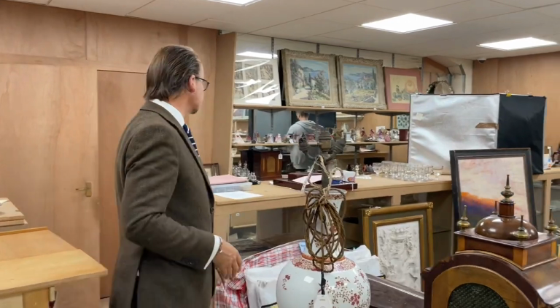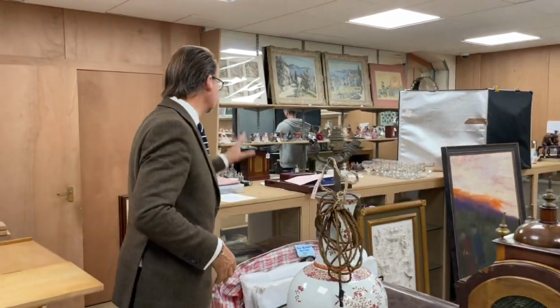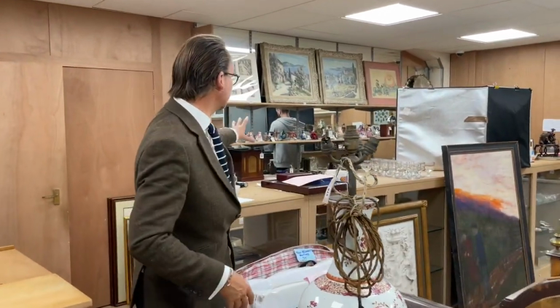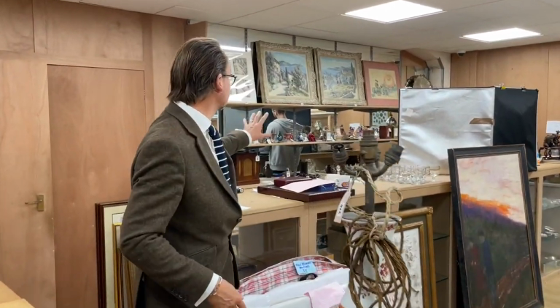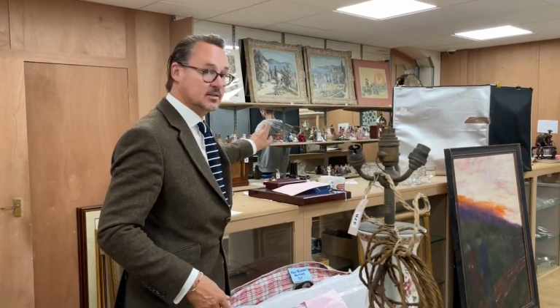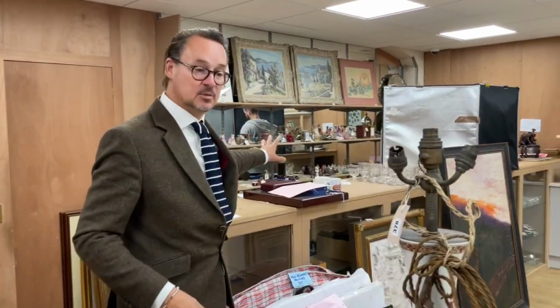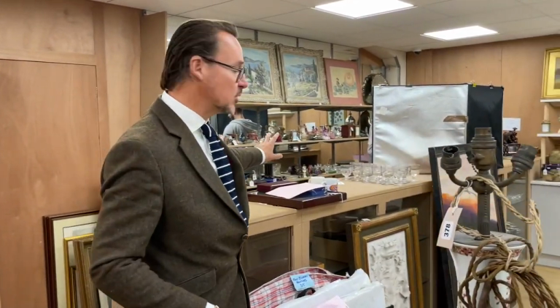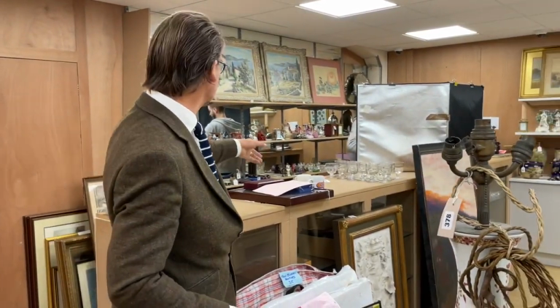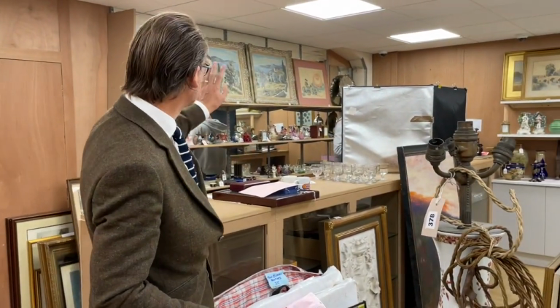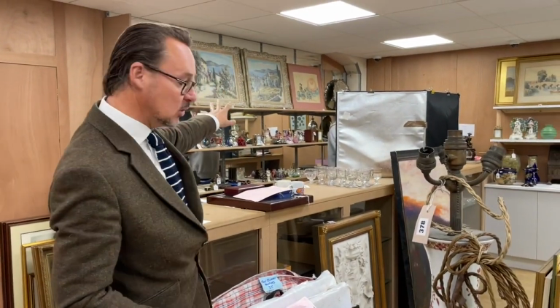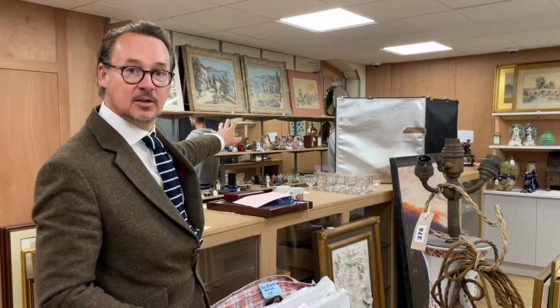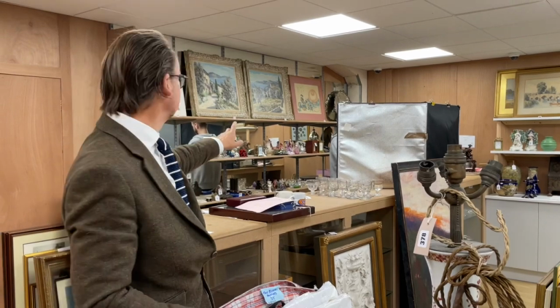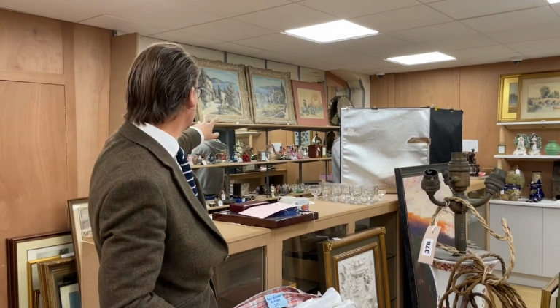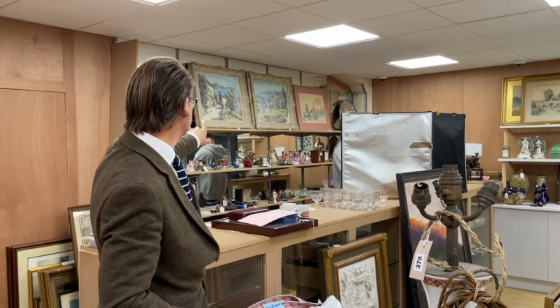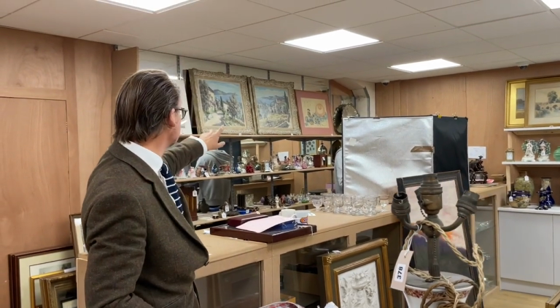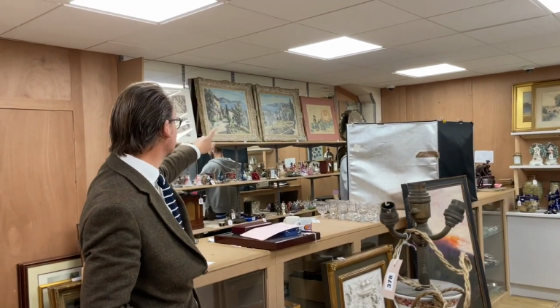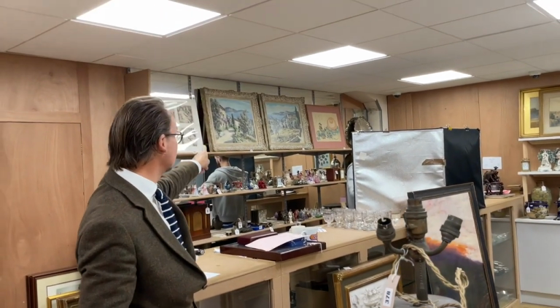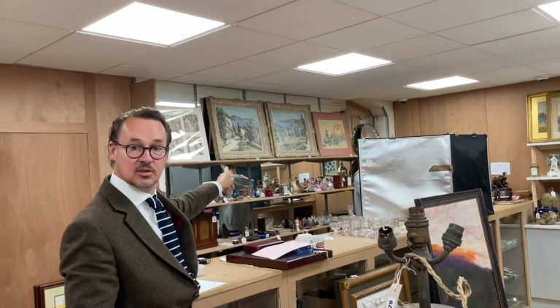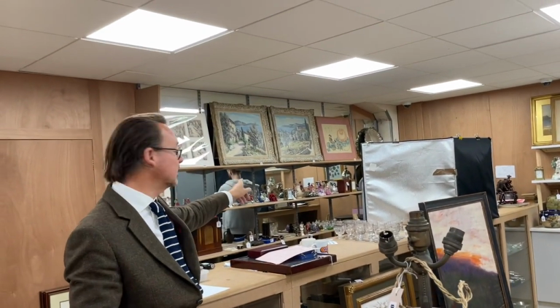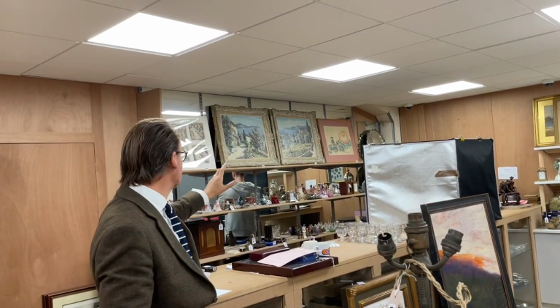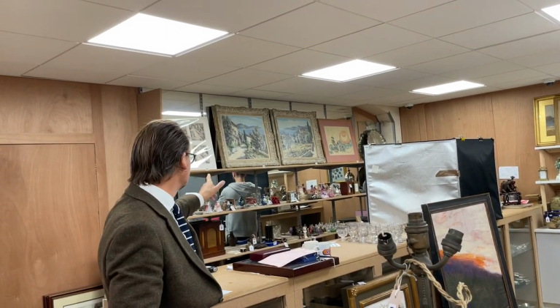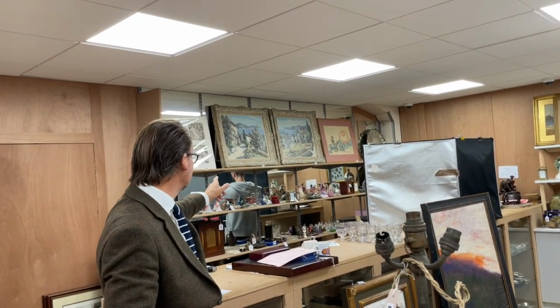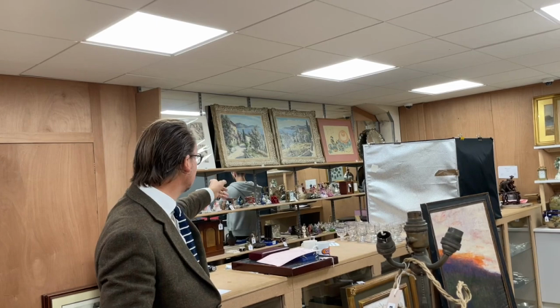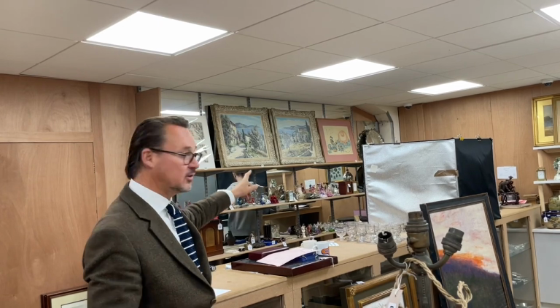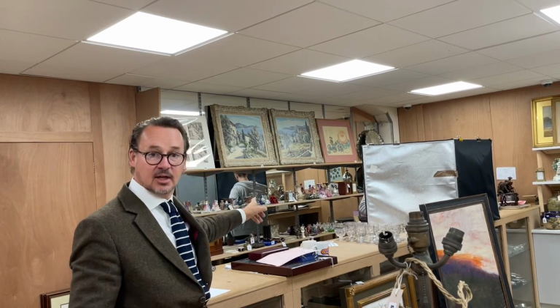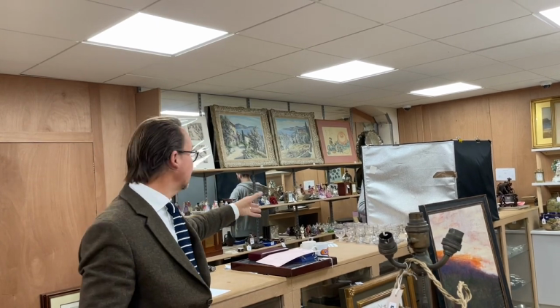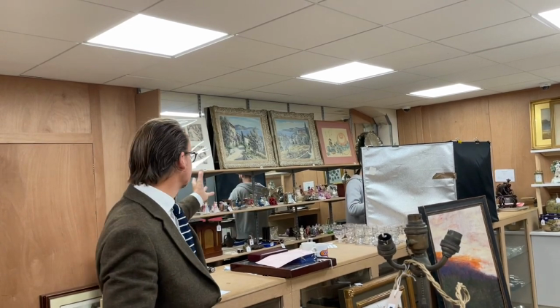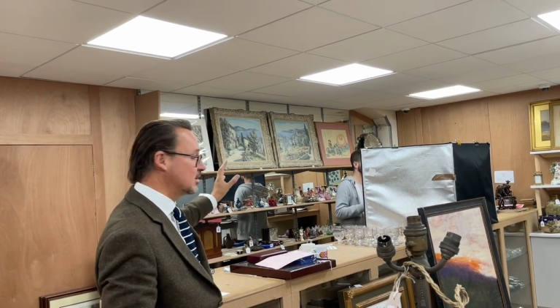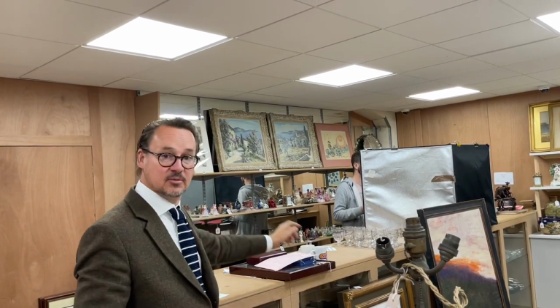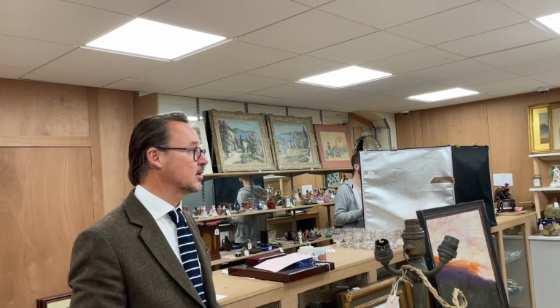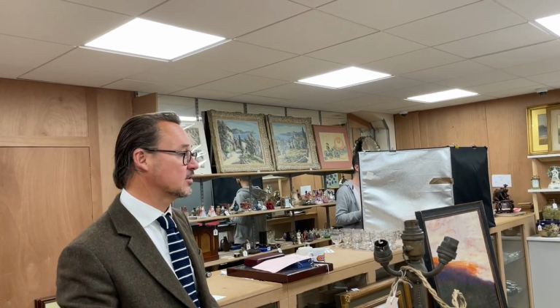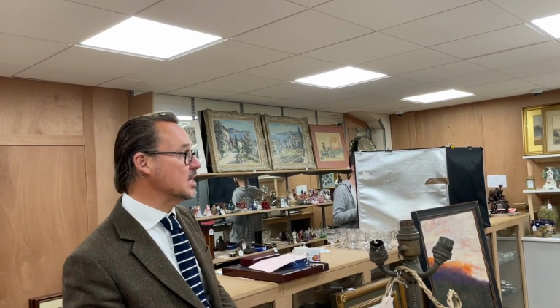Elsewhere, lots of lovely little knick-knacks and collectibles over the back. Two oils by Lucien Potronat, who specialised in those sort of Côte d'Azur scenes — lots 1589 and 1590, estimates around about £250 to £300 a piece.